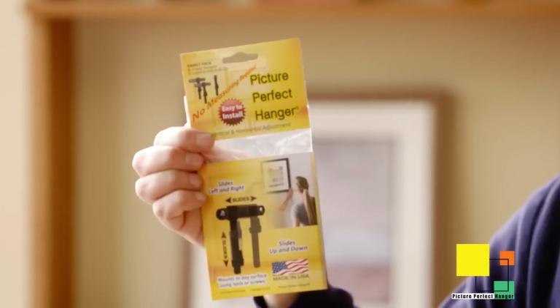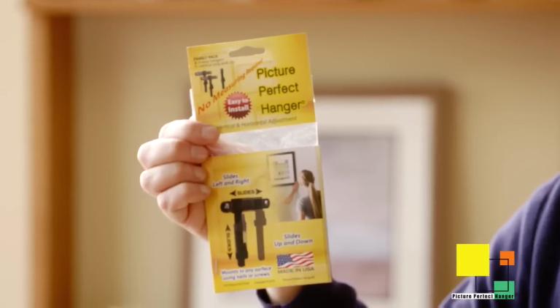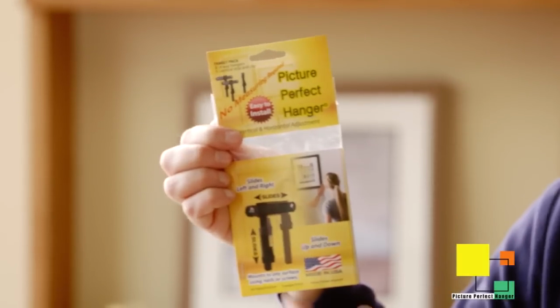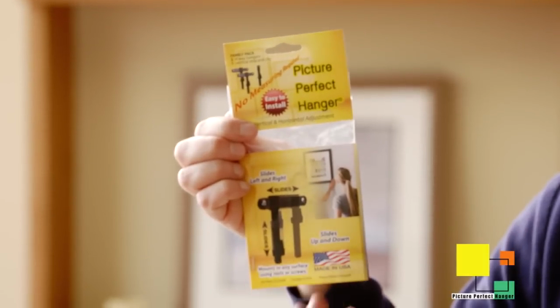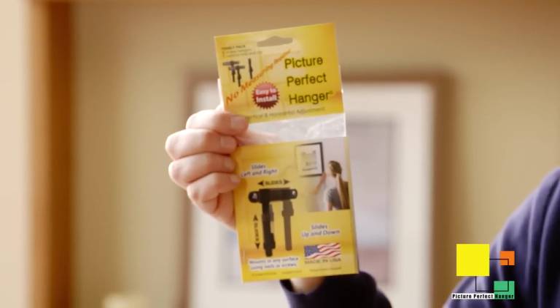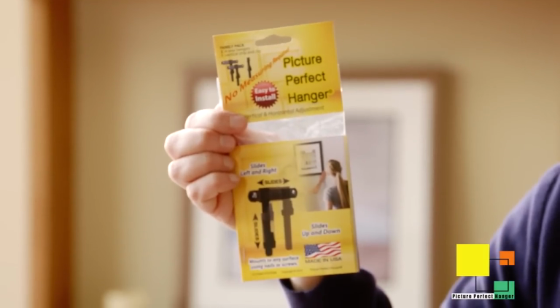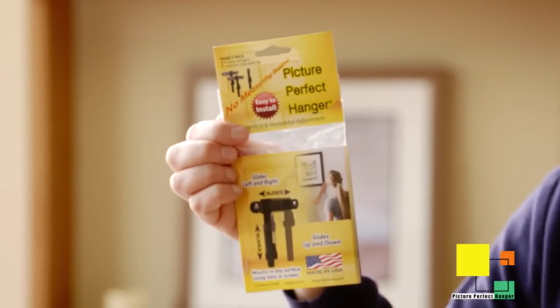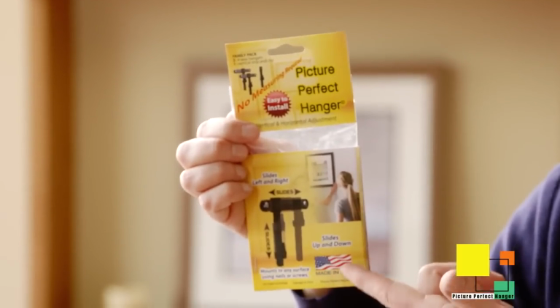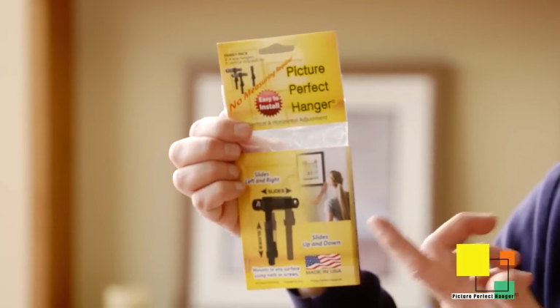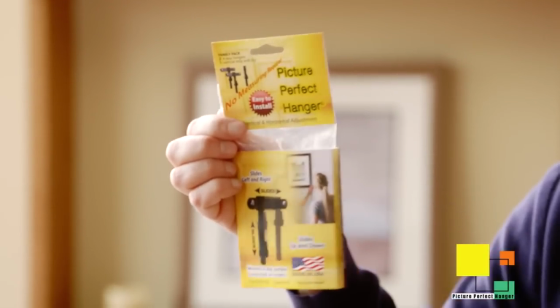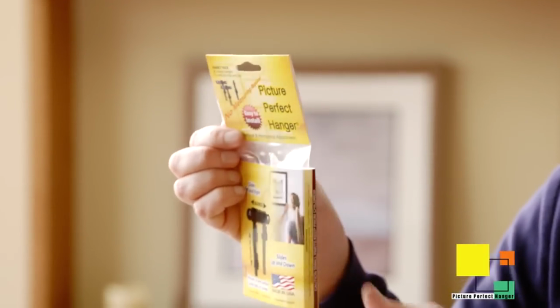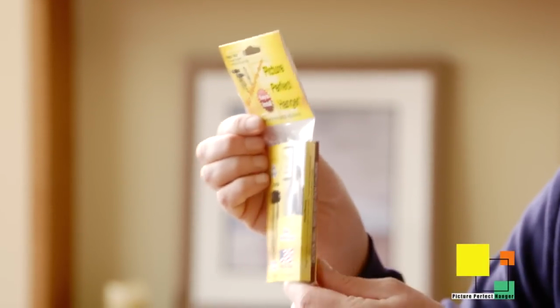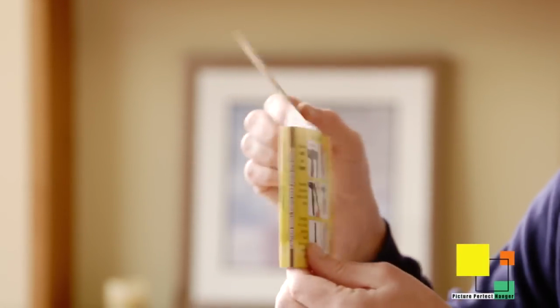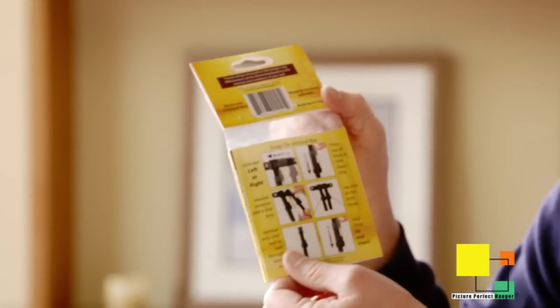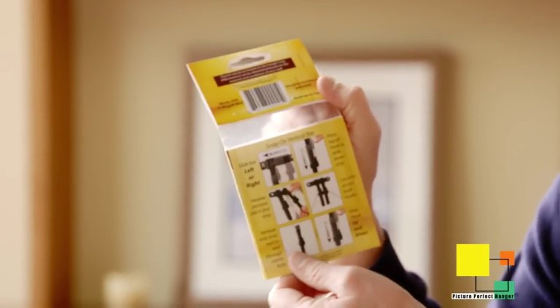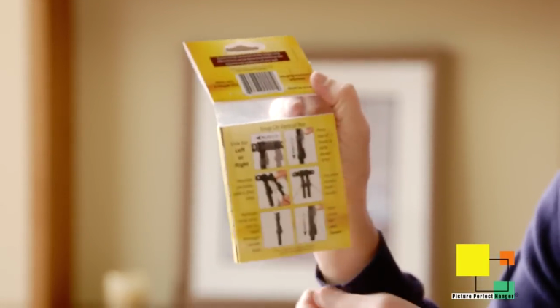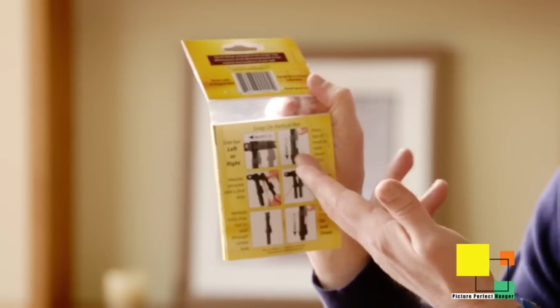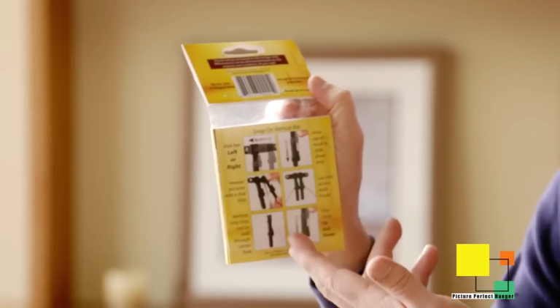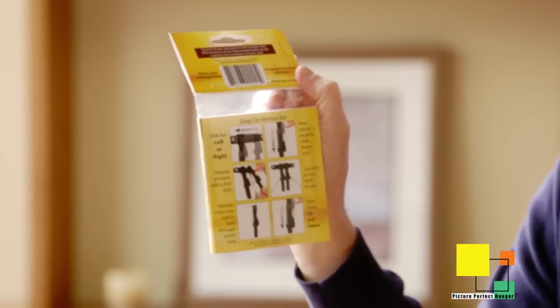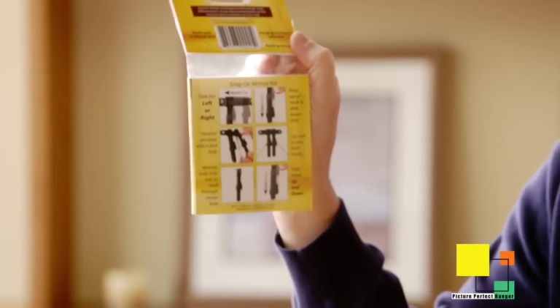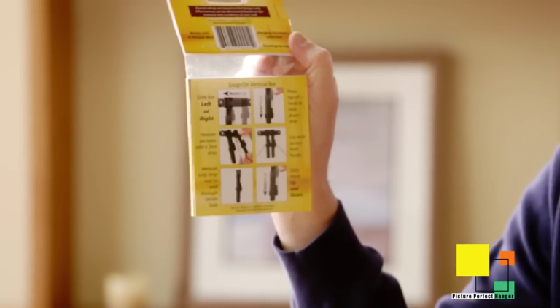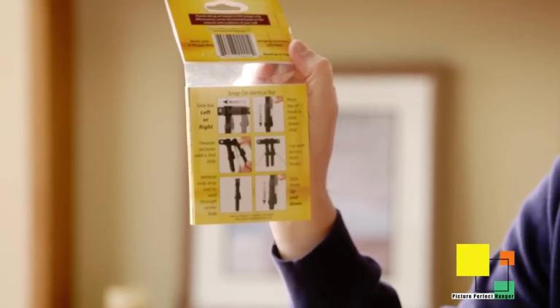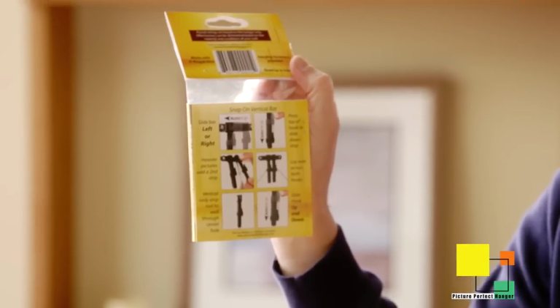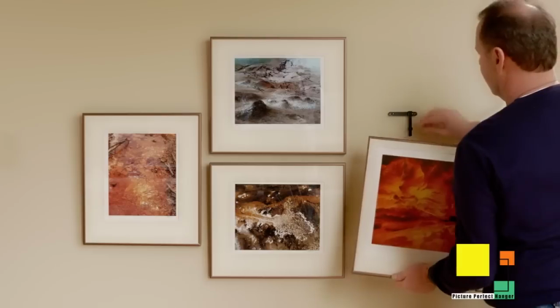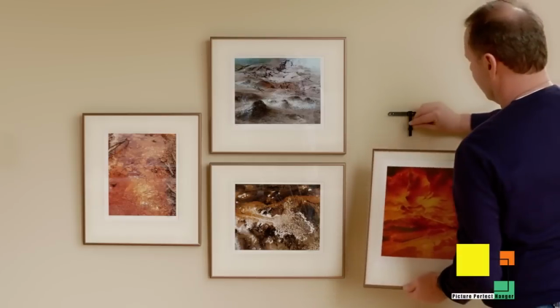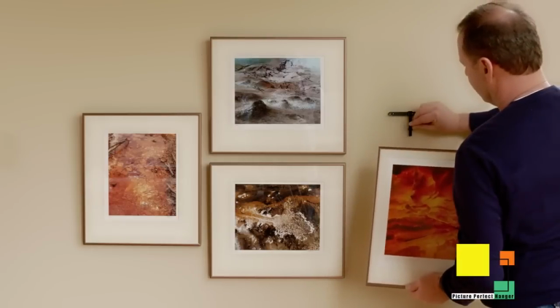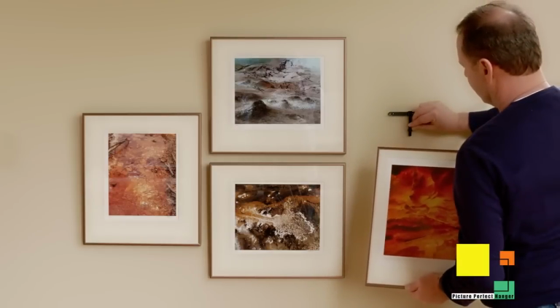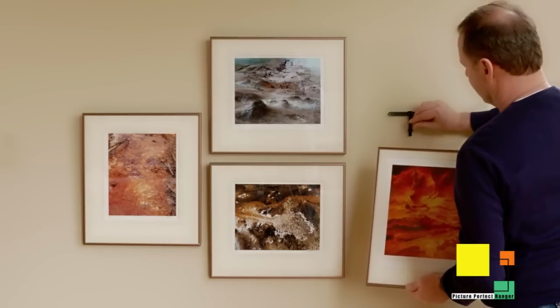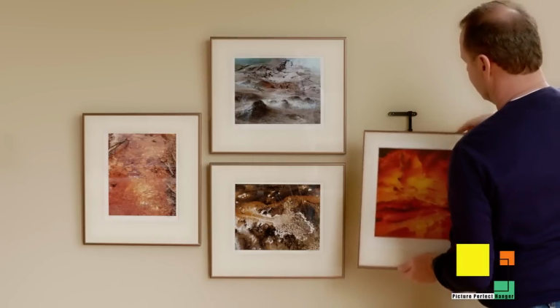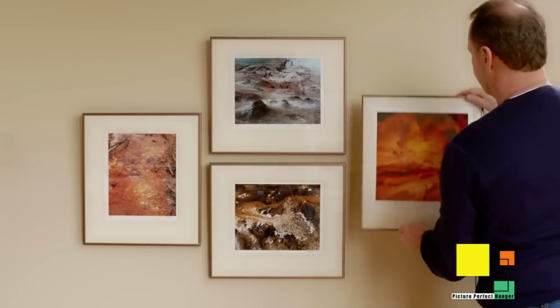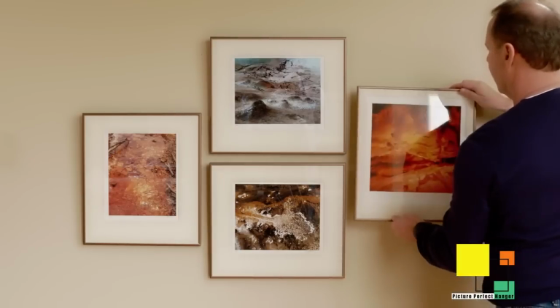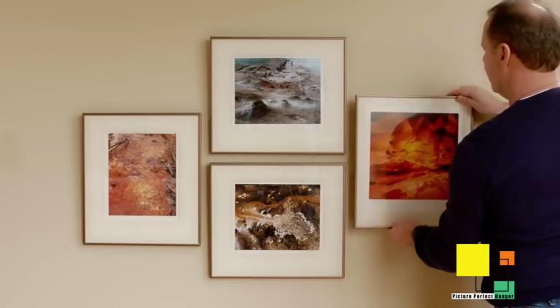All the hardware you need to mount the Picture Perfect Hanger to any wall is included in the packaging. You have screws, drywall anchors, and nails. You don't need to find the stud — wherever you want your picture, put your picture.